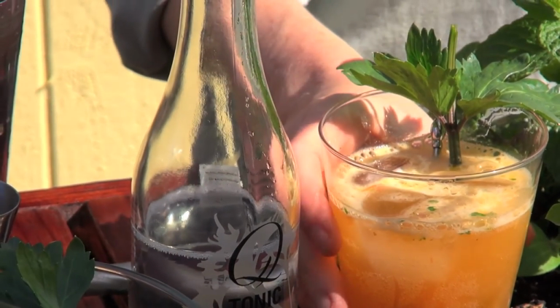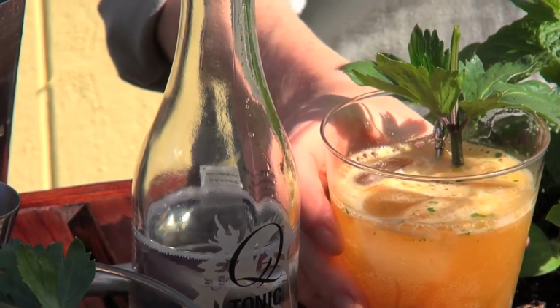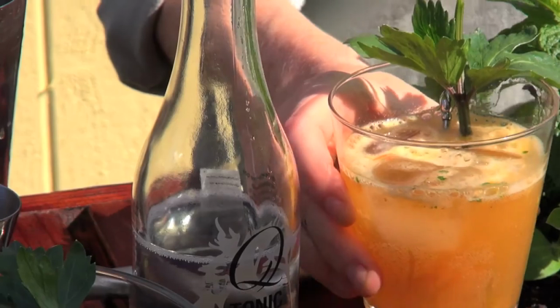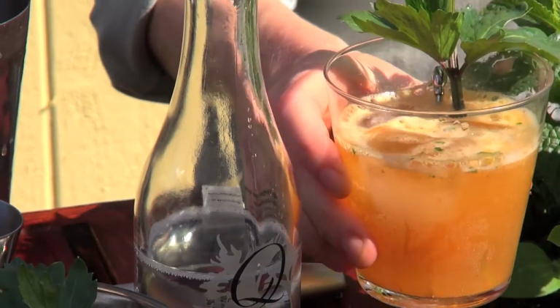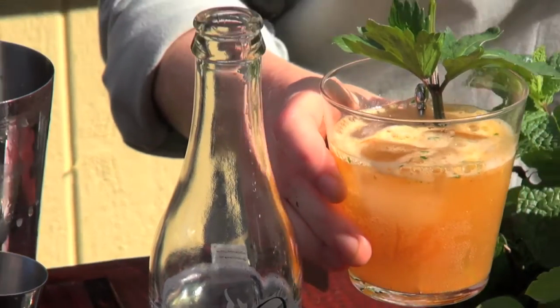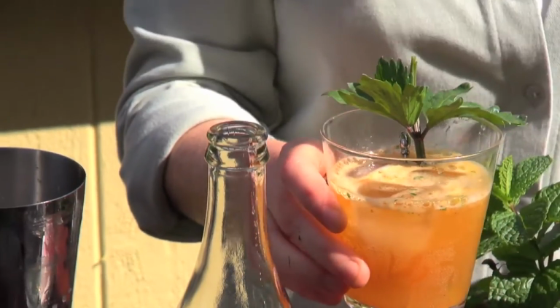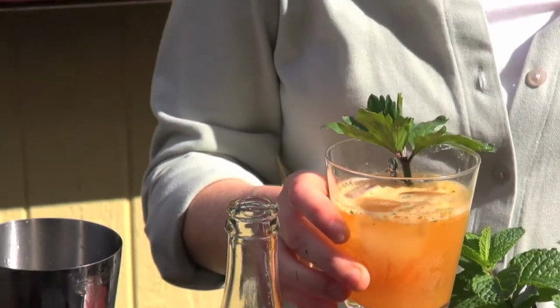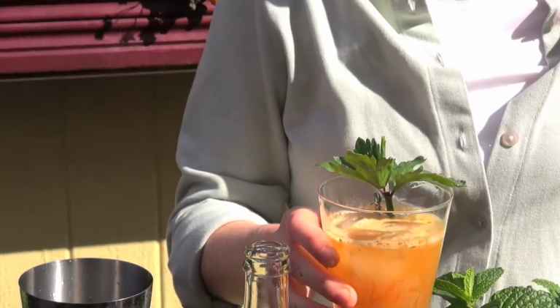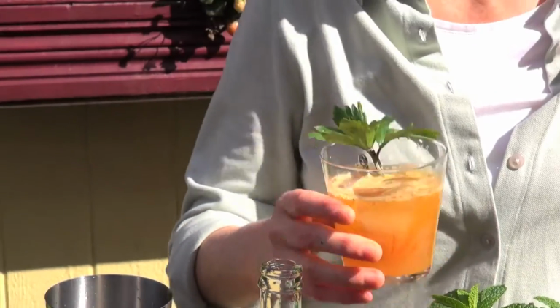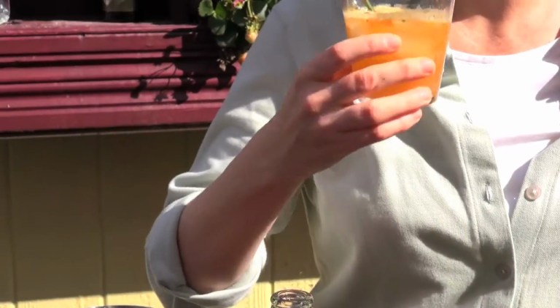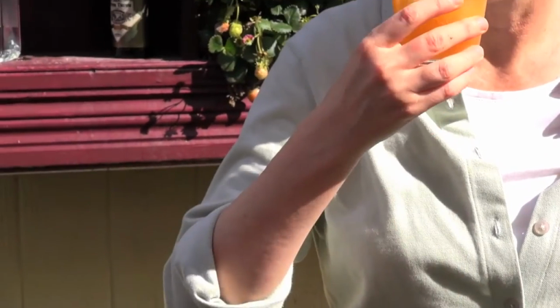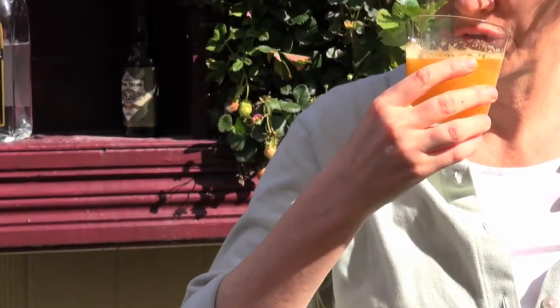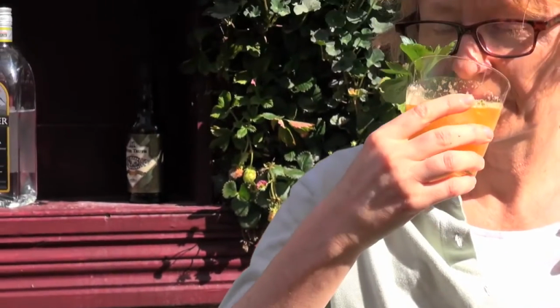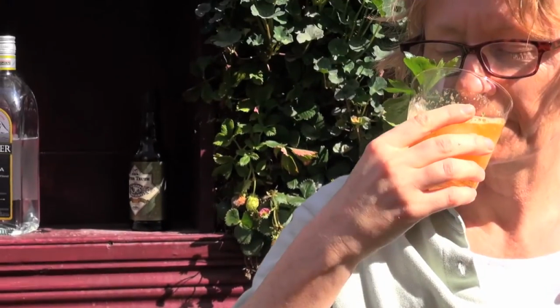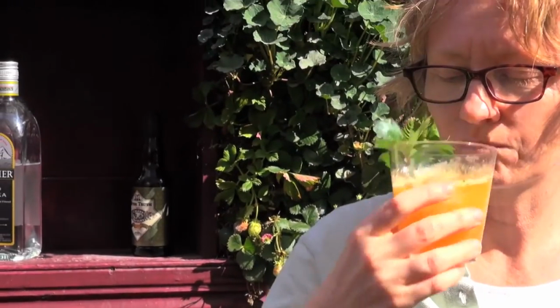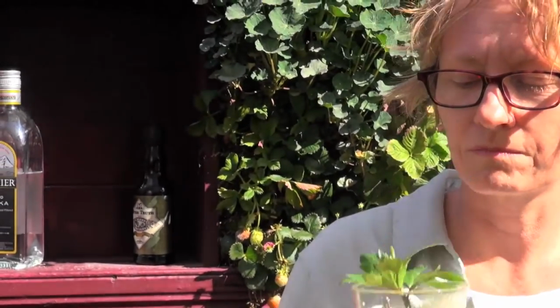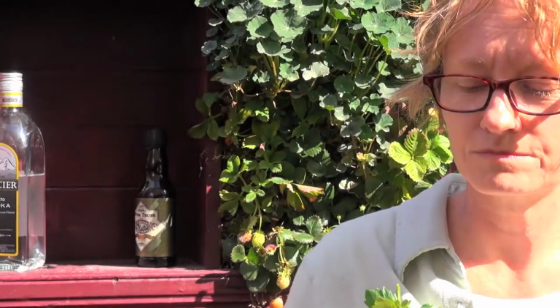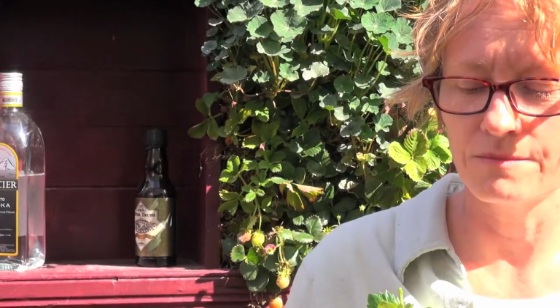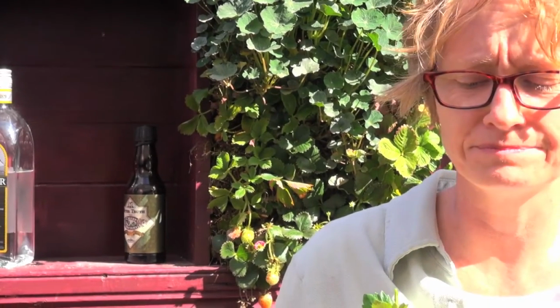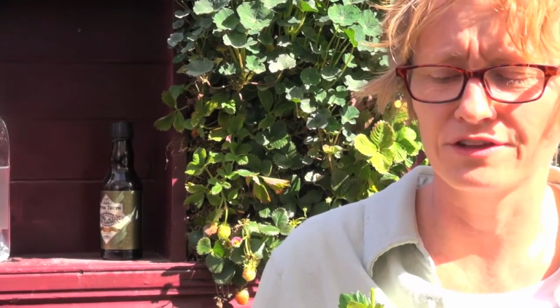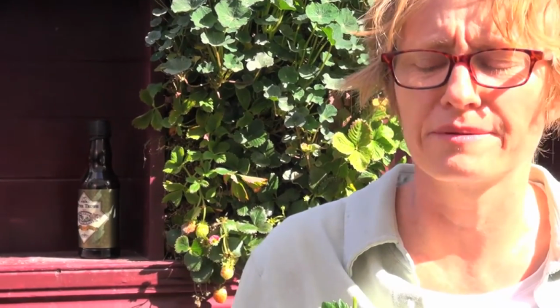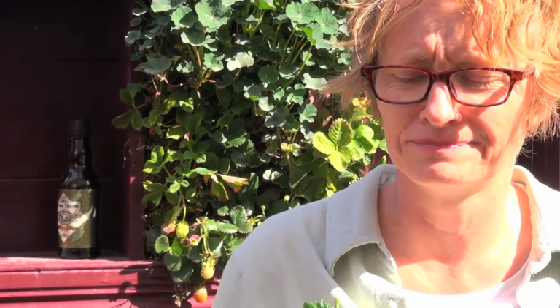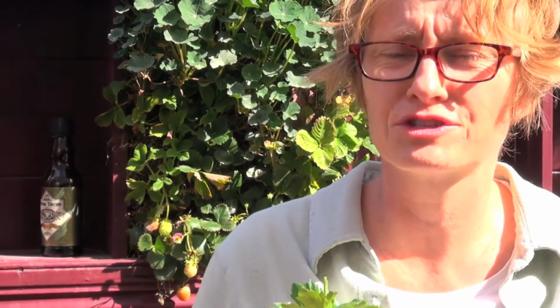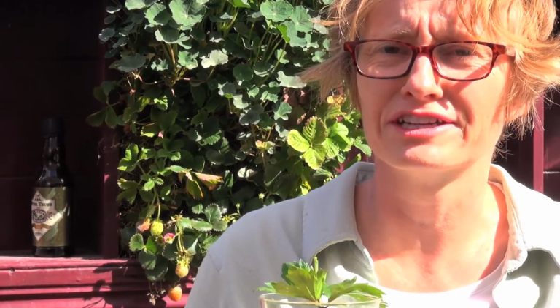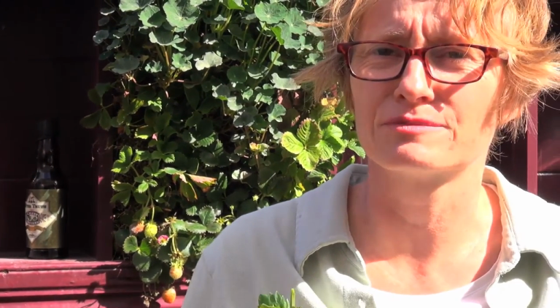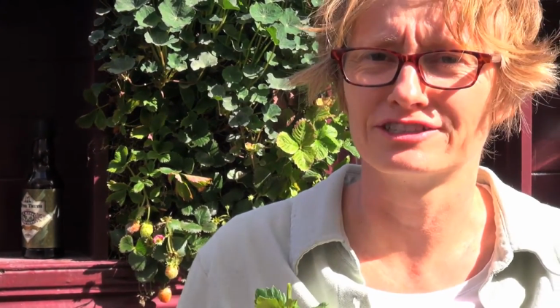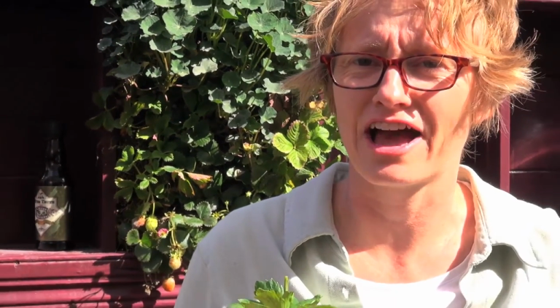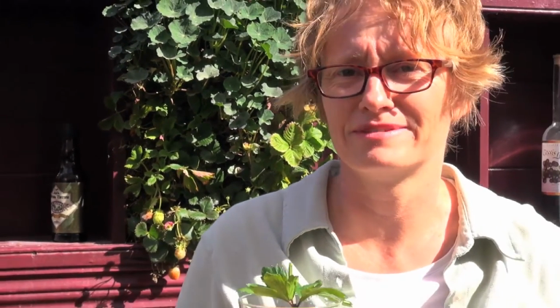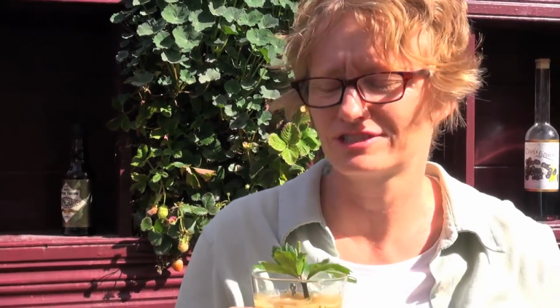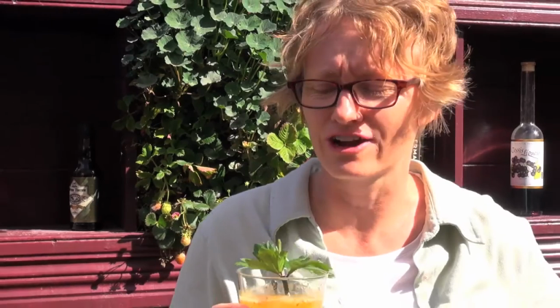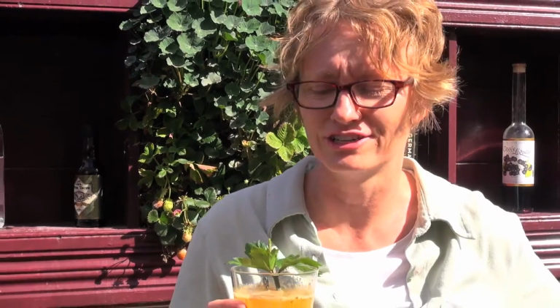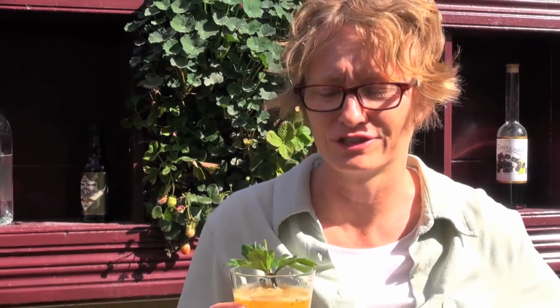And there it is. Mmm, that was fabulous. This is really a vegetable garden in a glass — it's so fresh and so good.